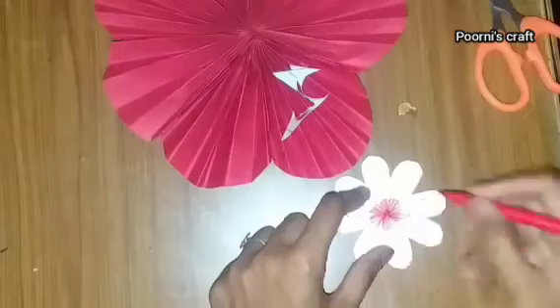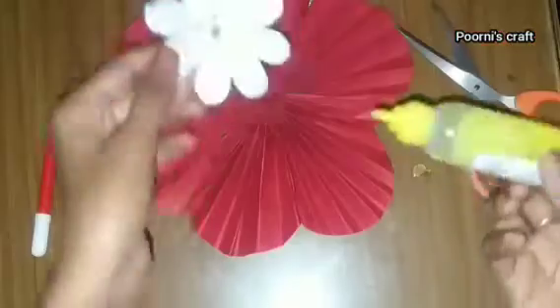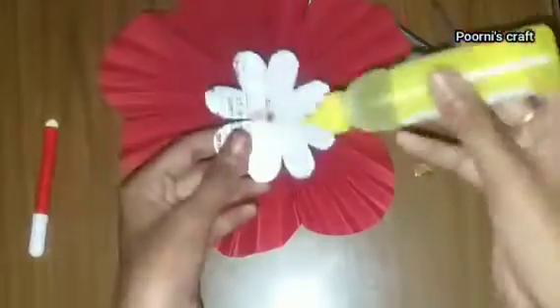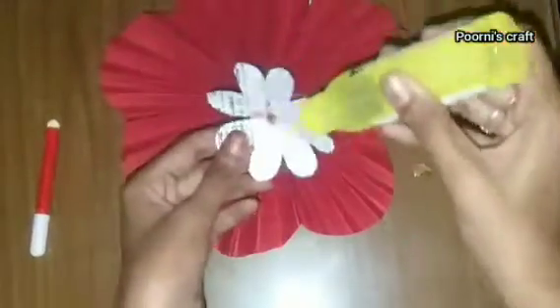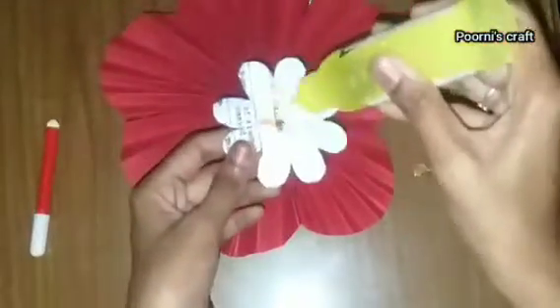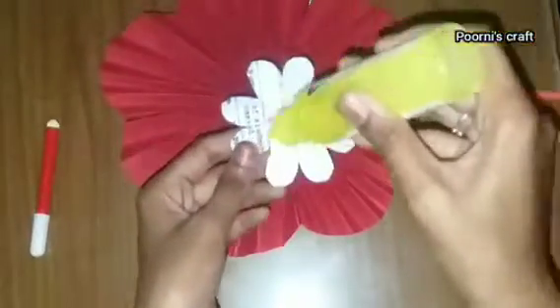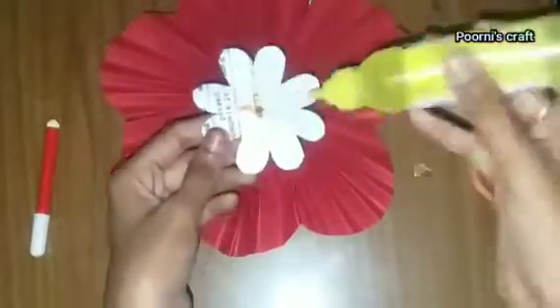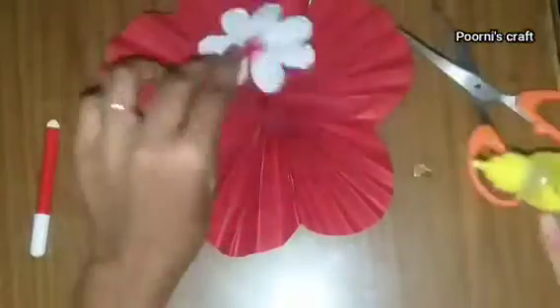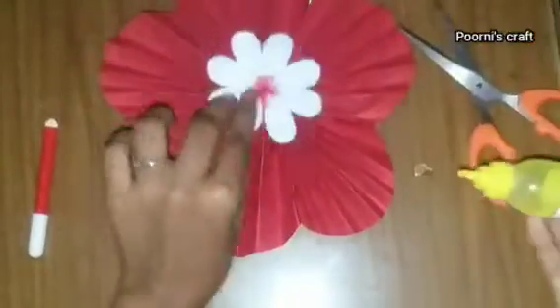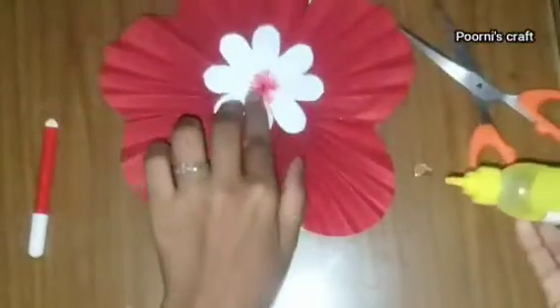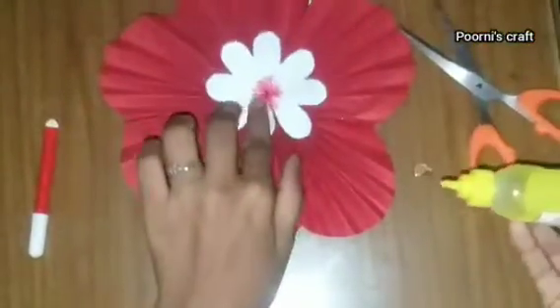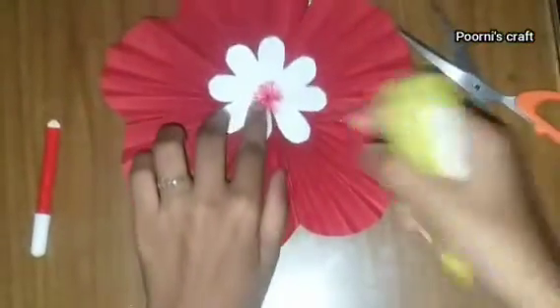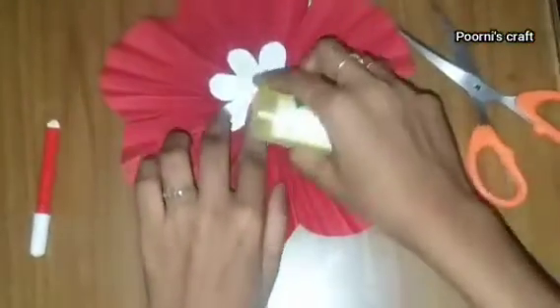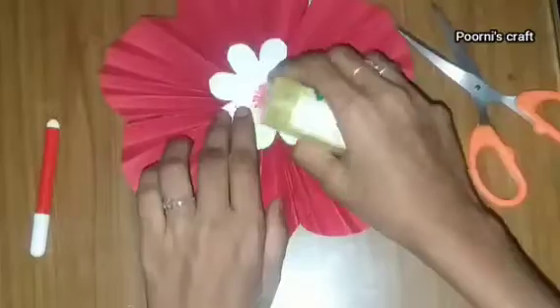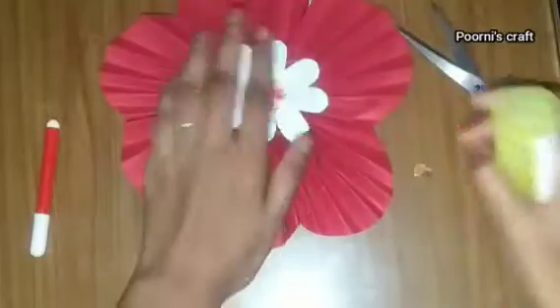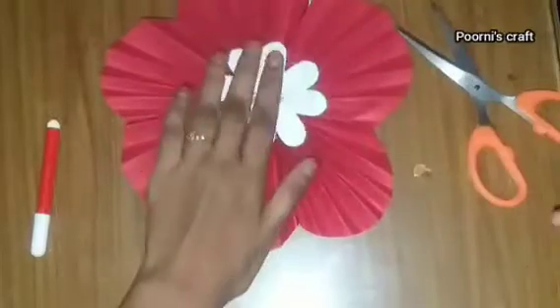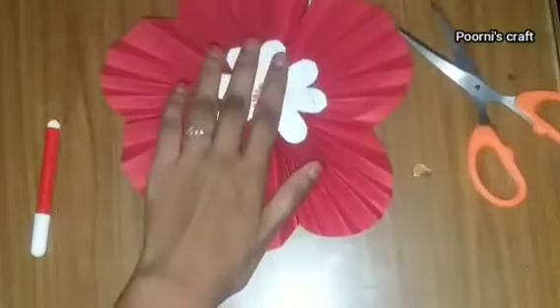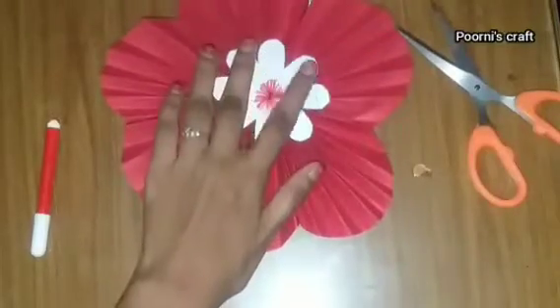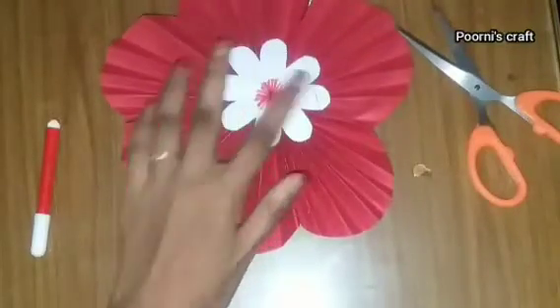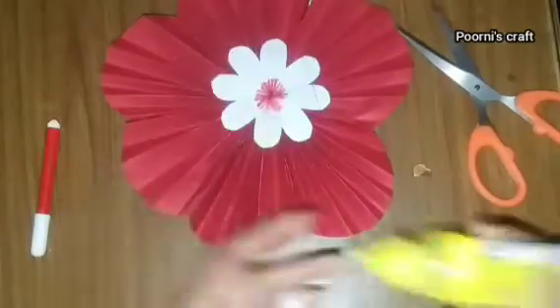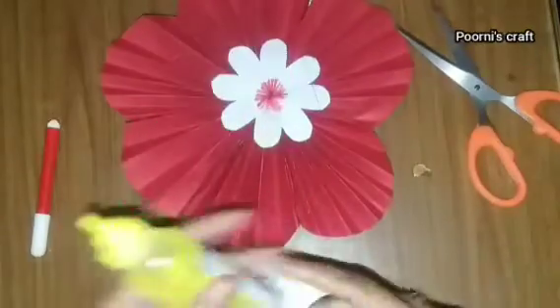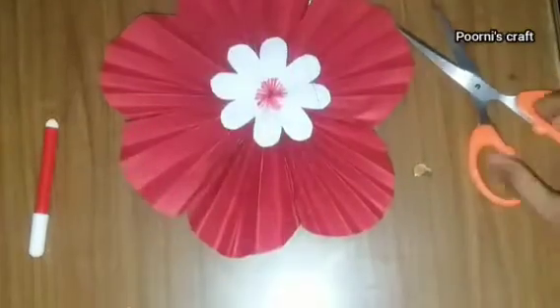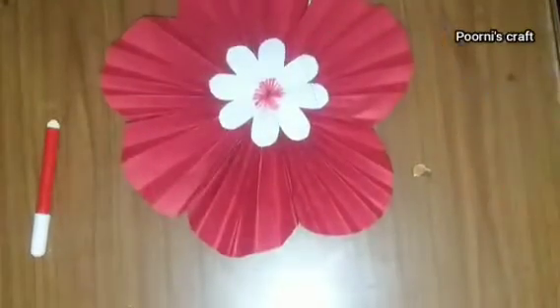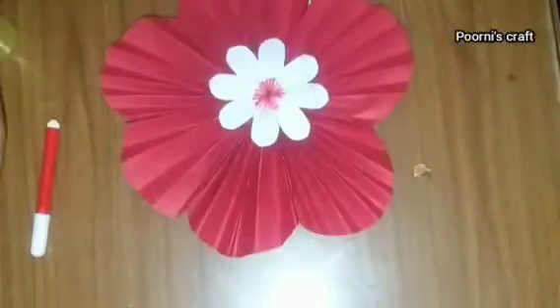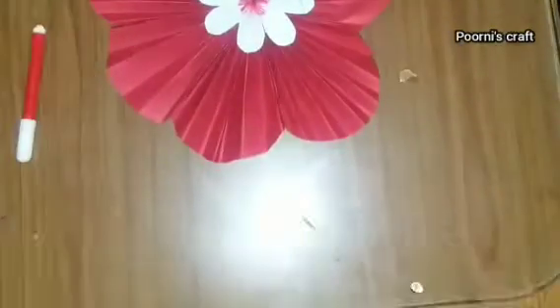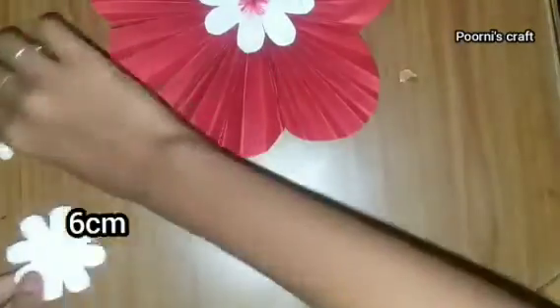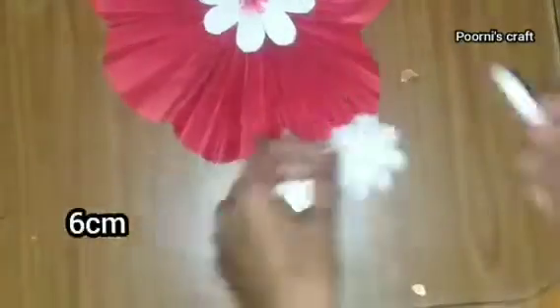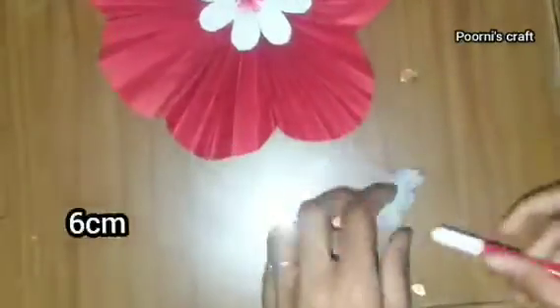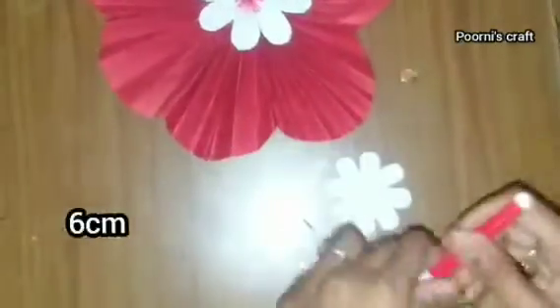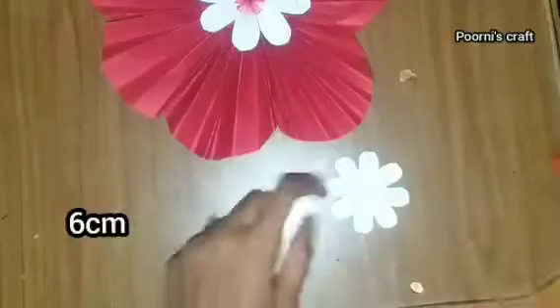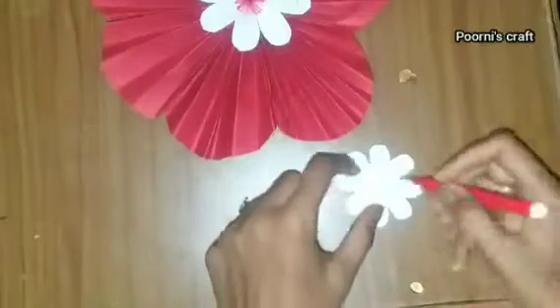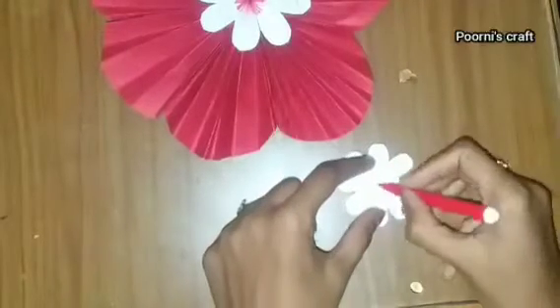The glue is made in the flower. Use the paper to make the flower.